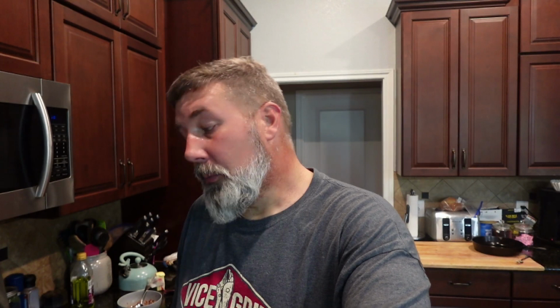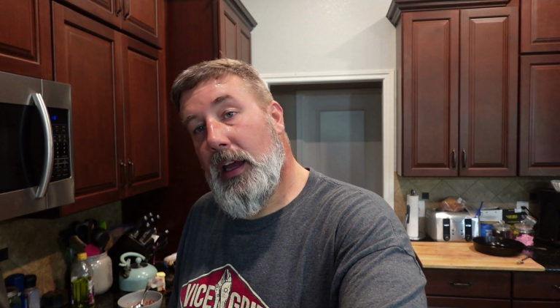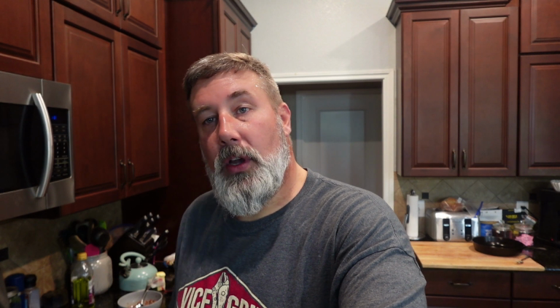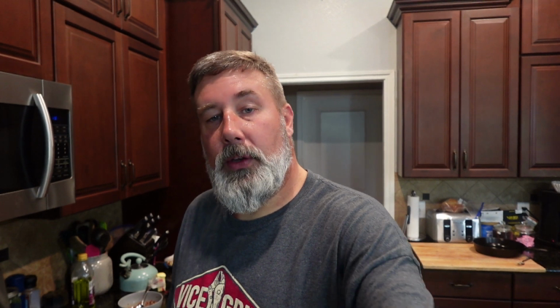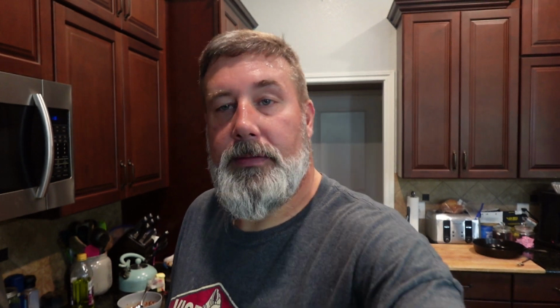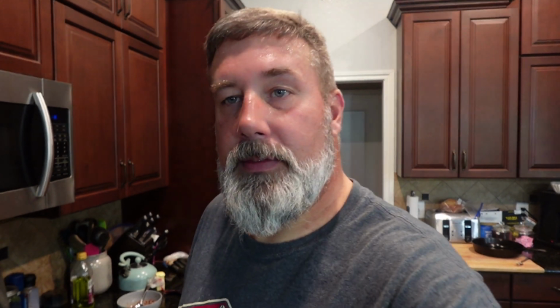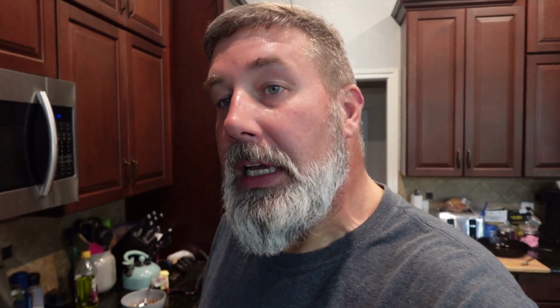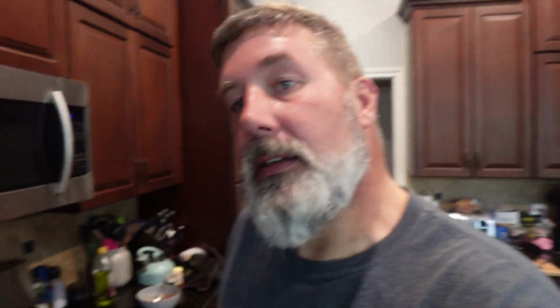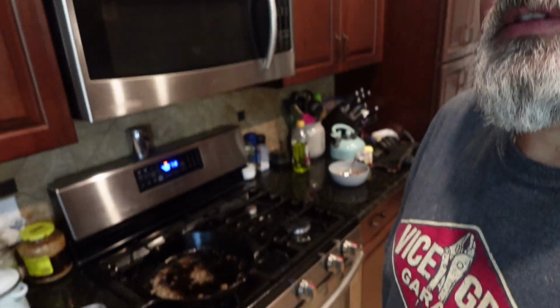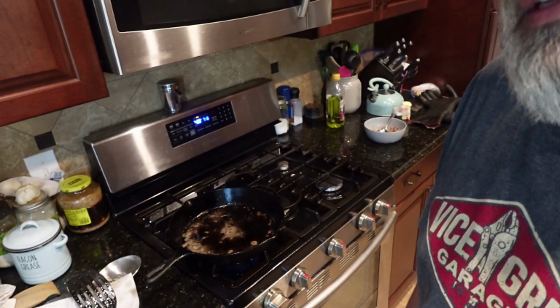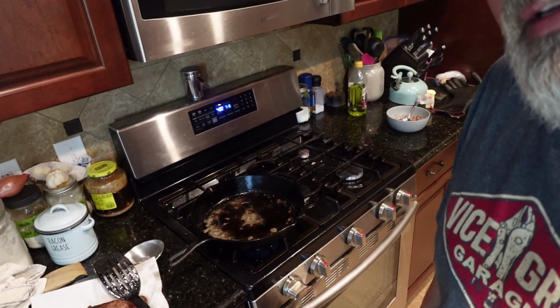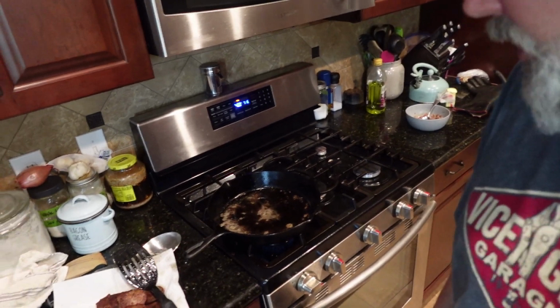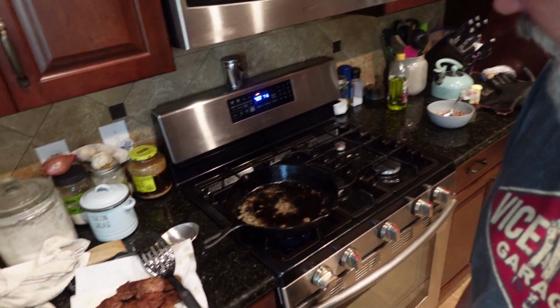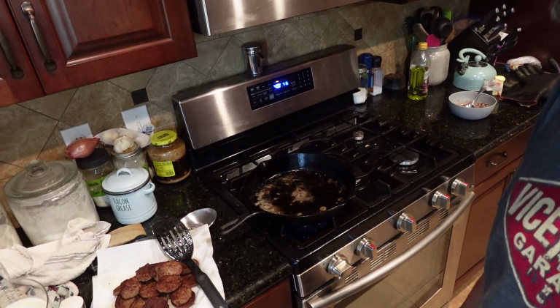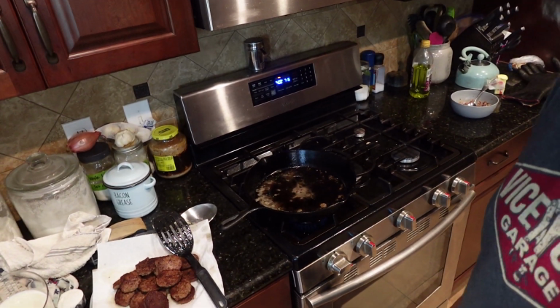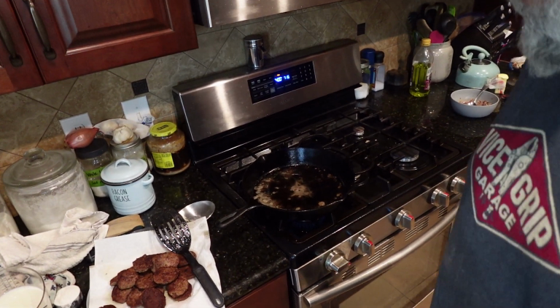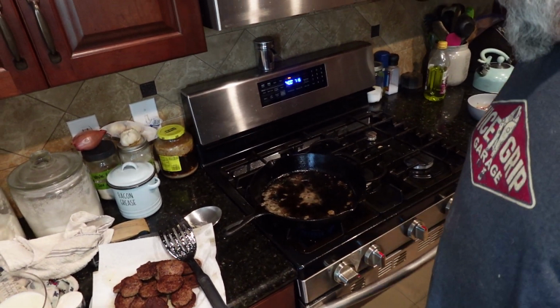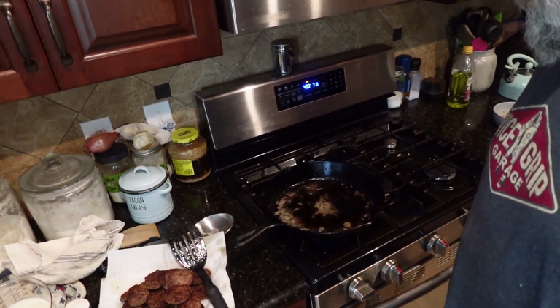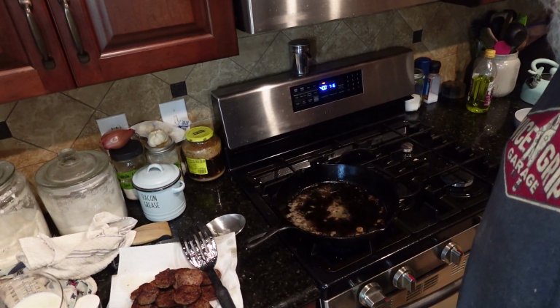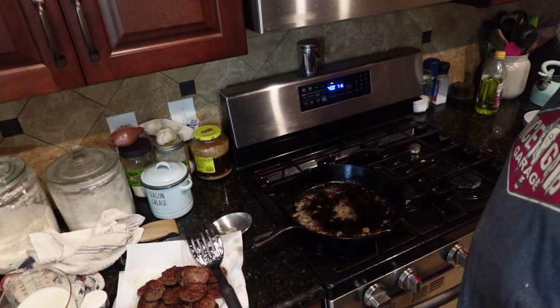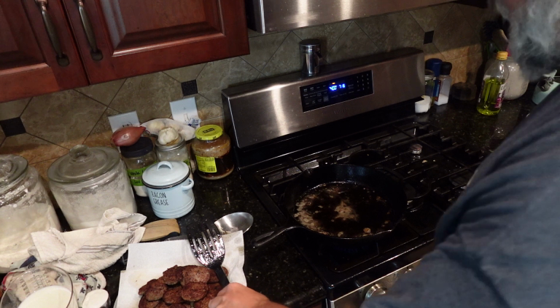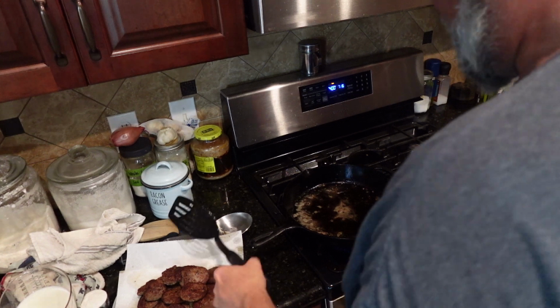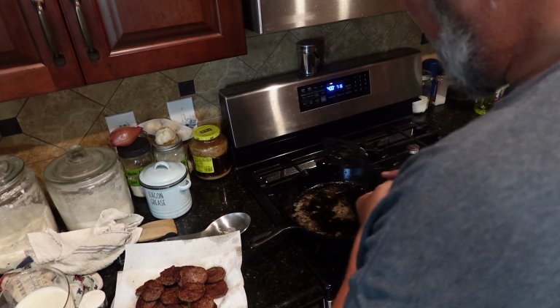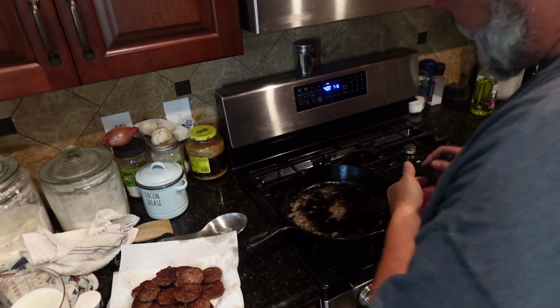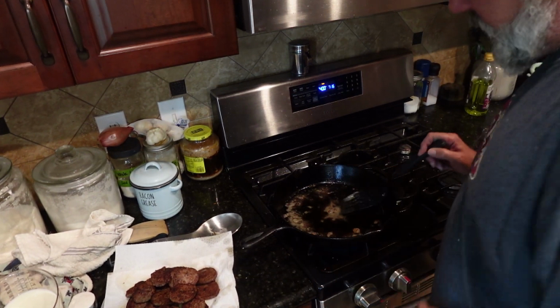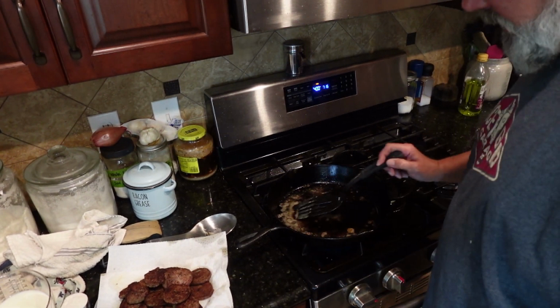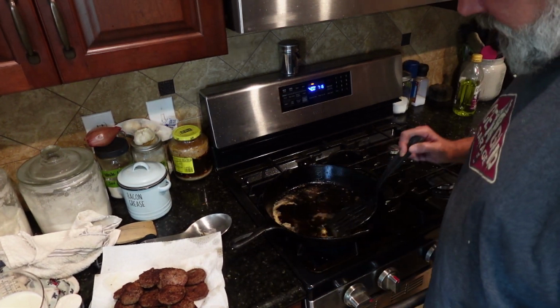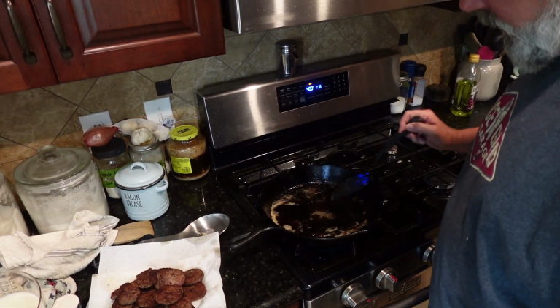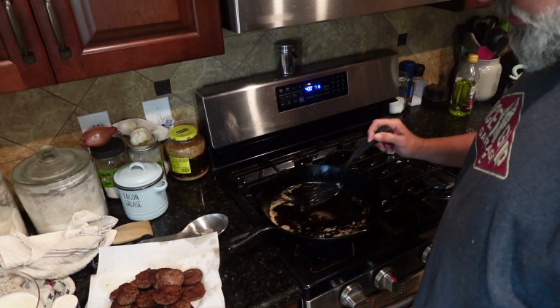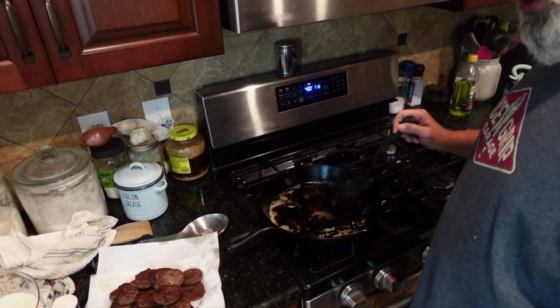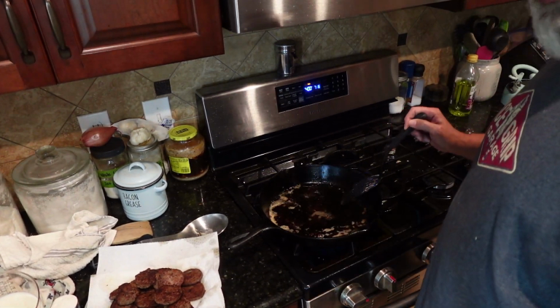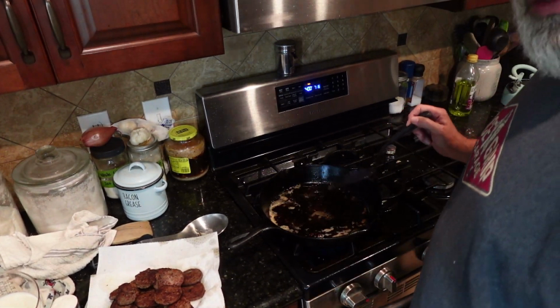Bring you in, show you how to do it. Pretty easy. So we've got quite a bit of sausage drippings left, a lot of grease, which is good.